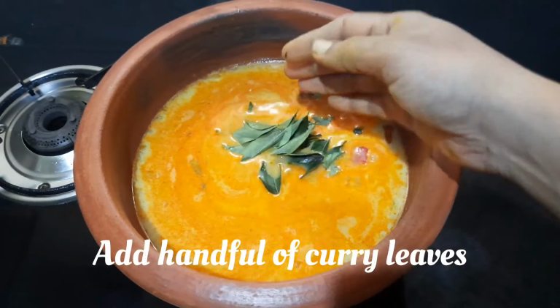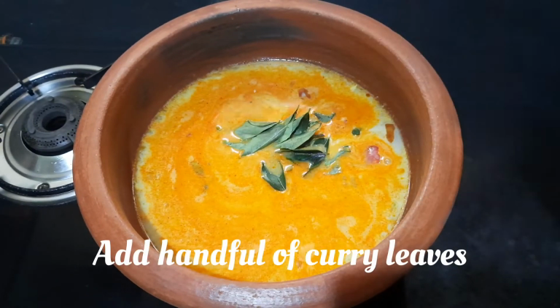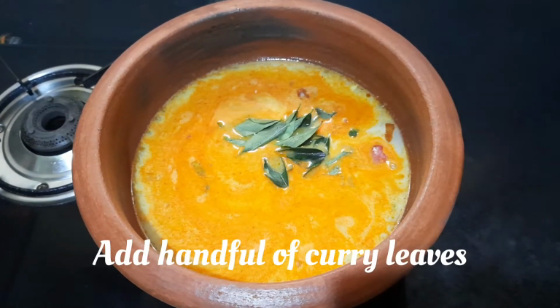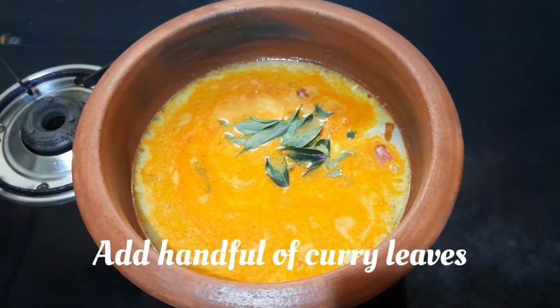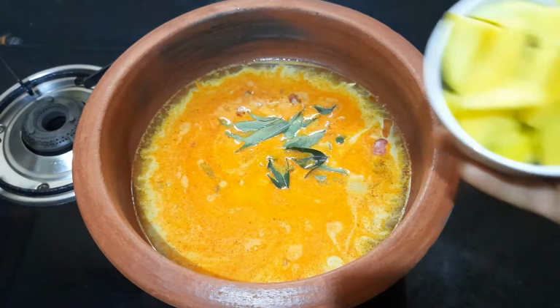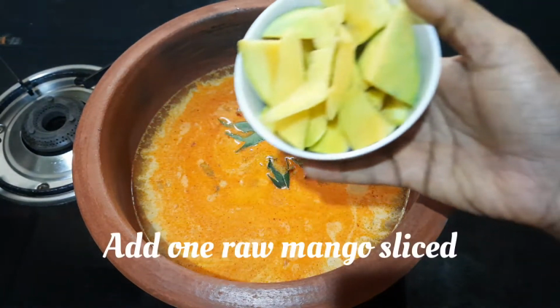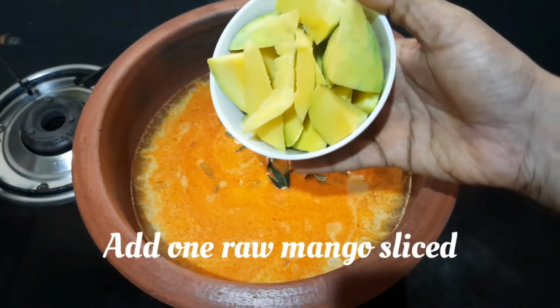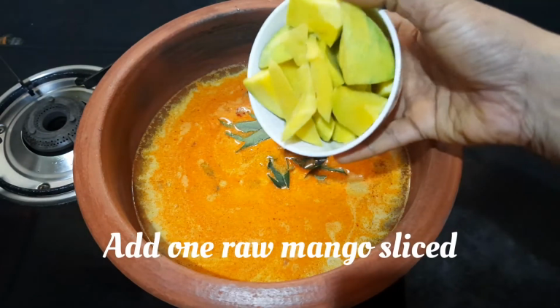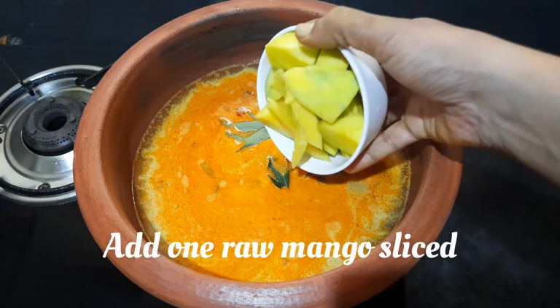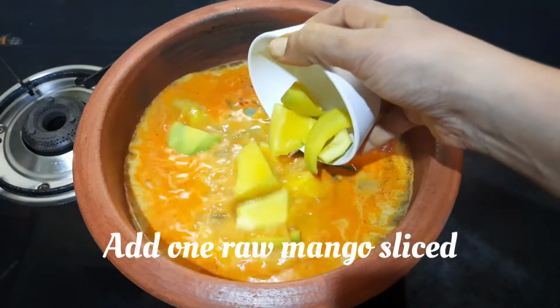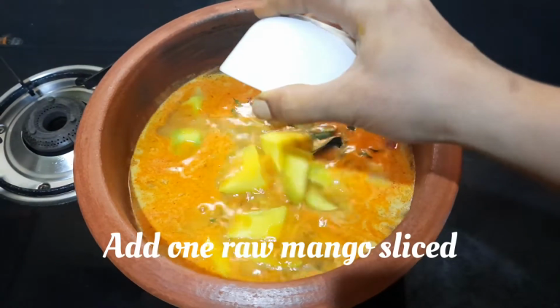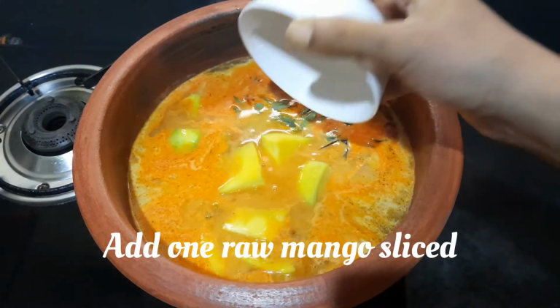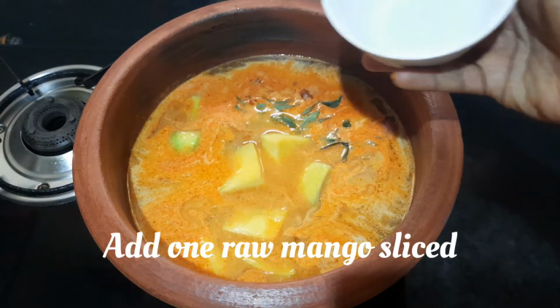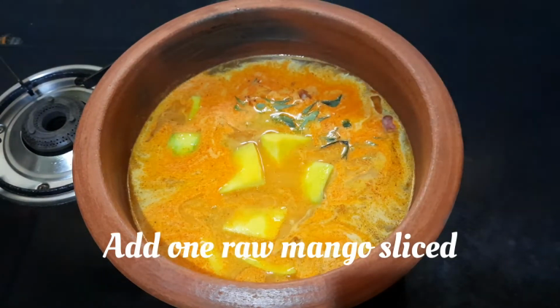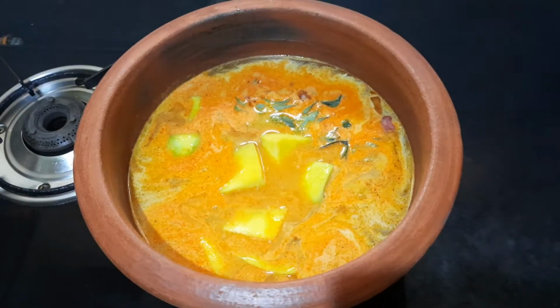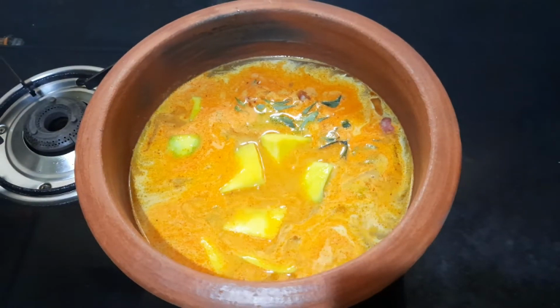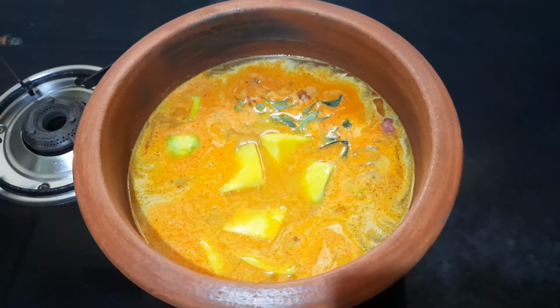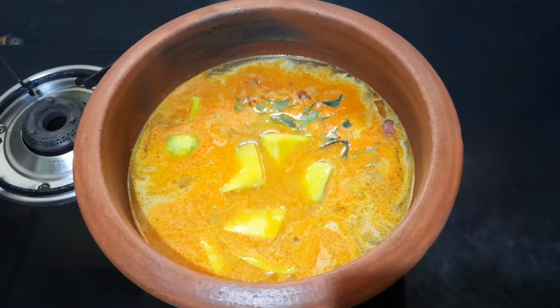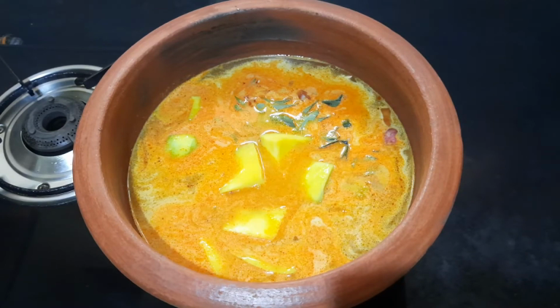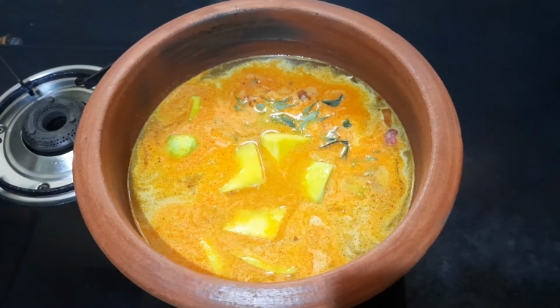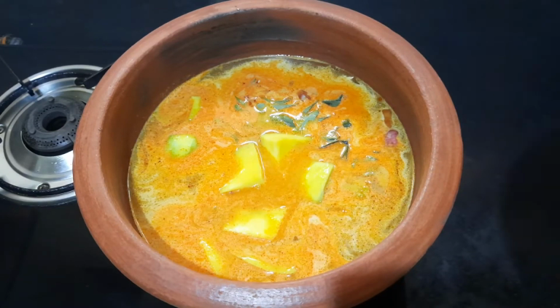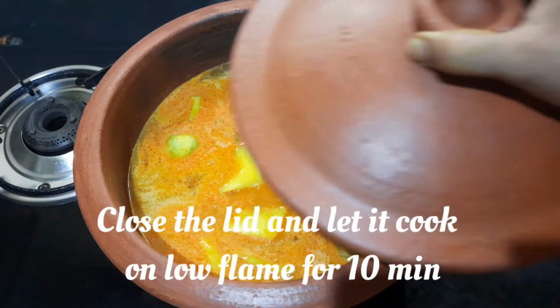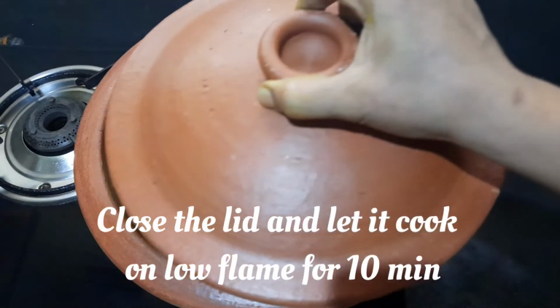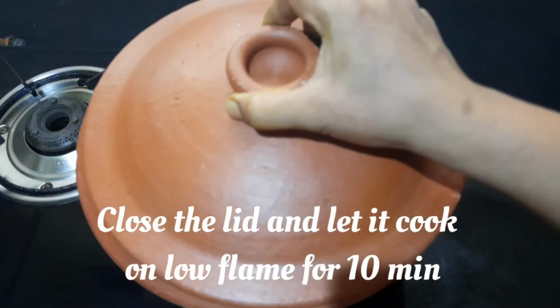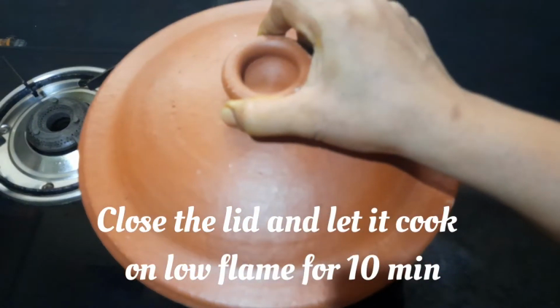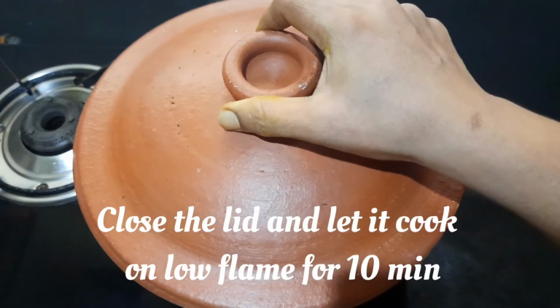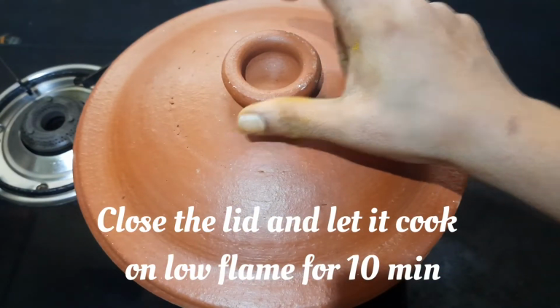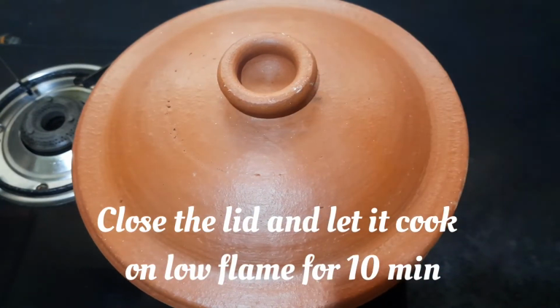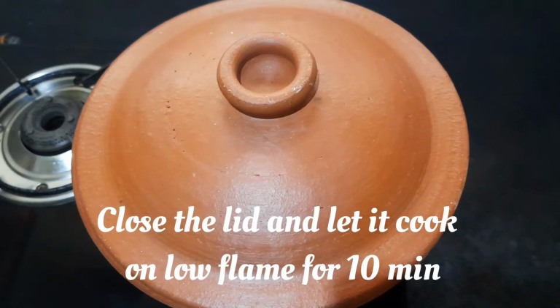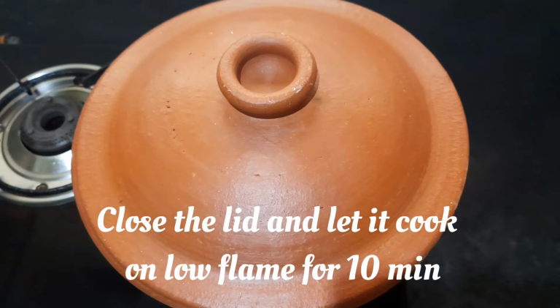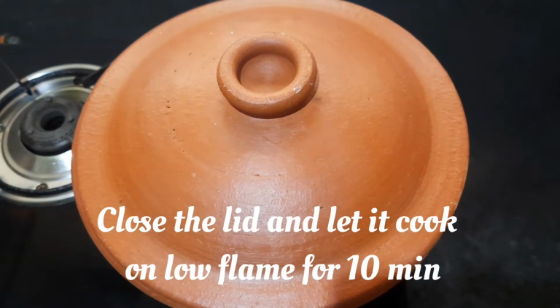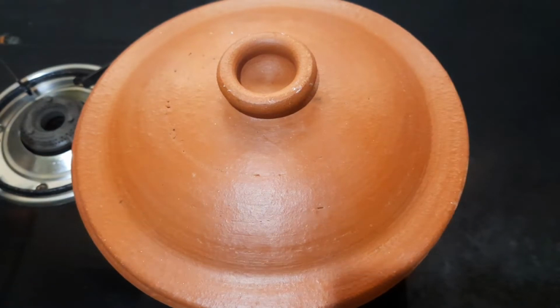Add a handful of curry leaves and add 1 raw mango, sliced. Close the lid and let it cook on low flame for 10 minutes.